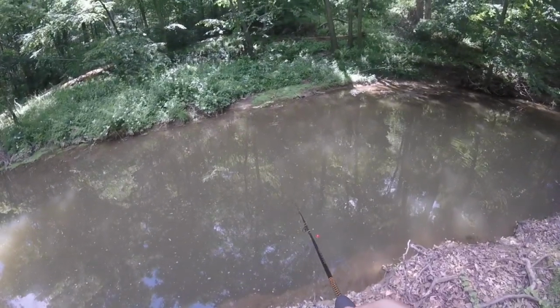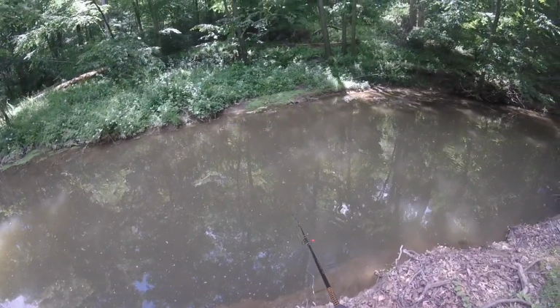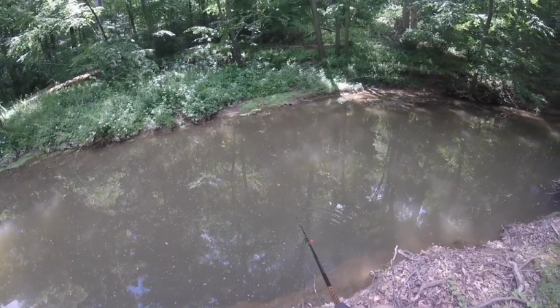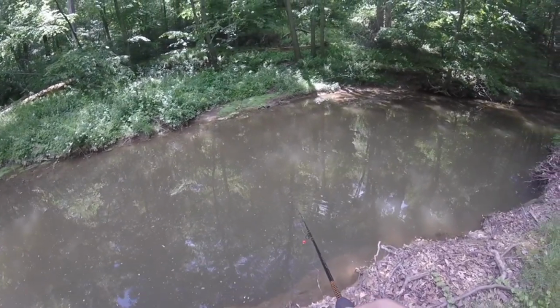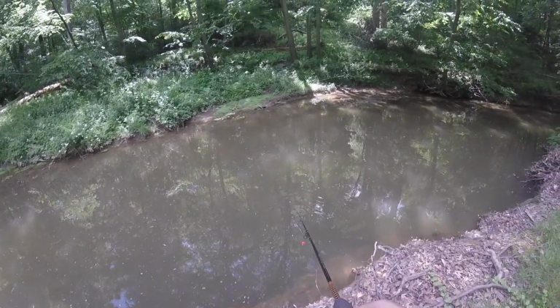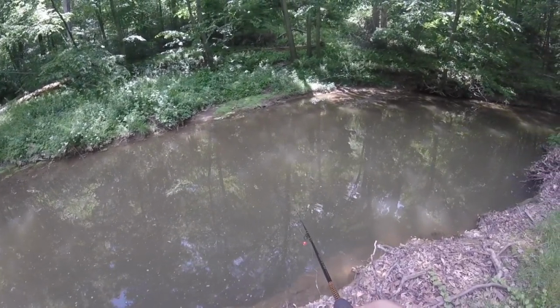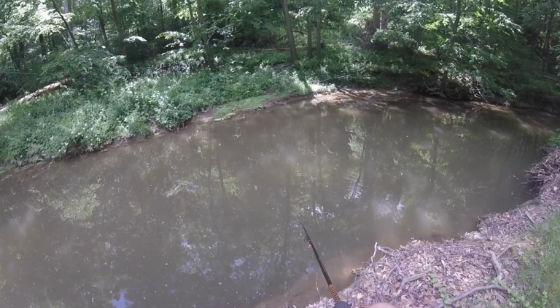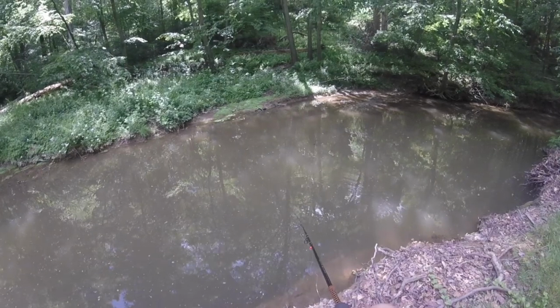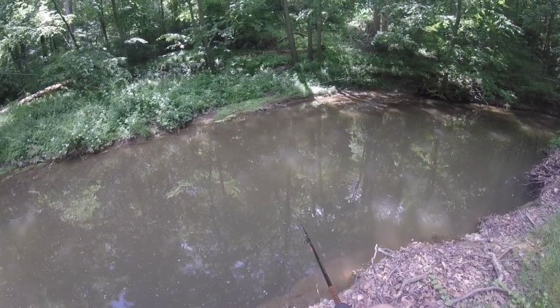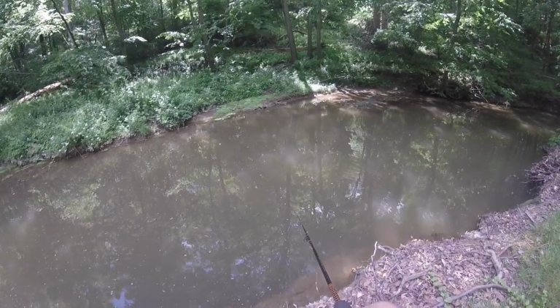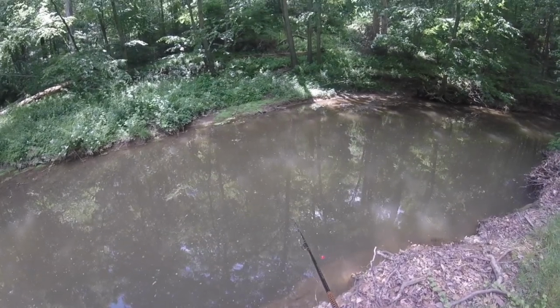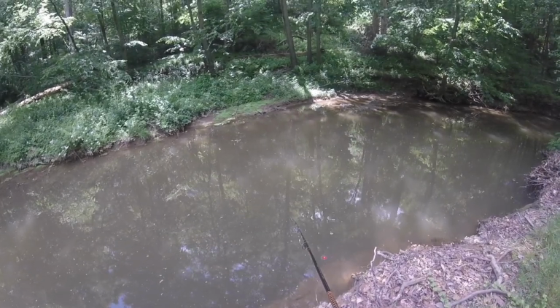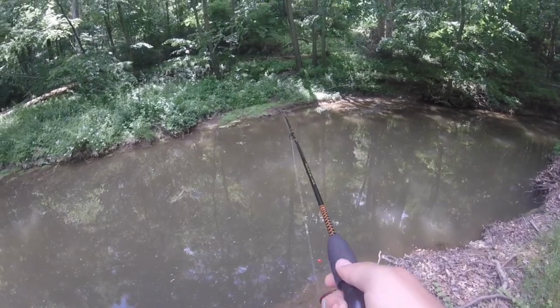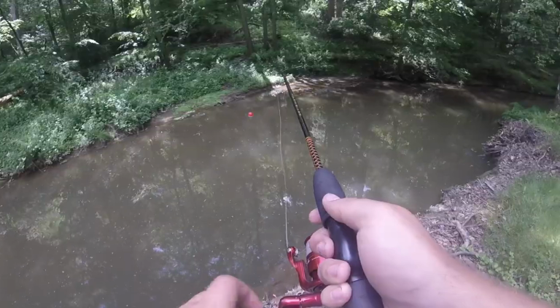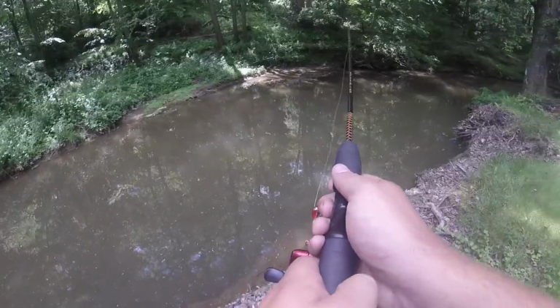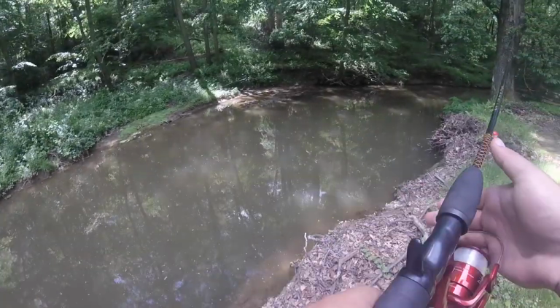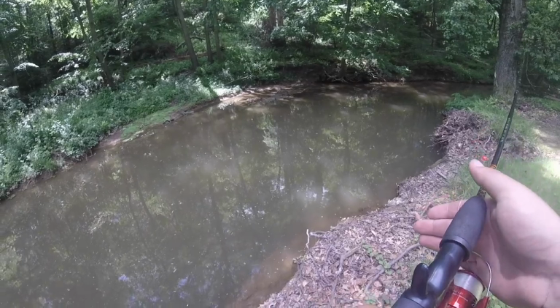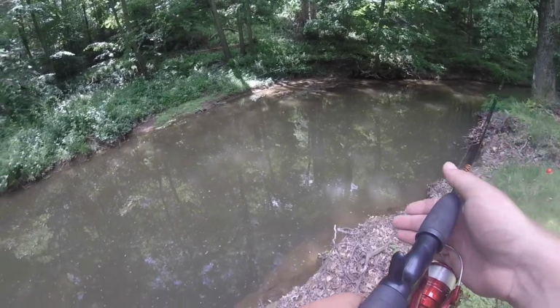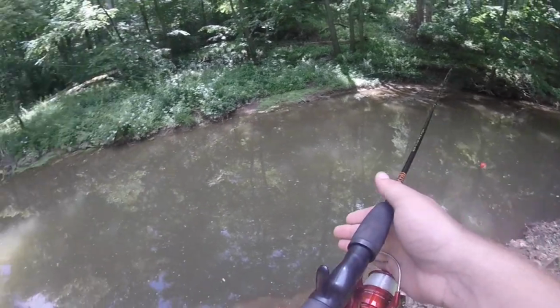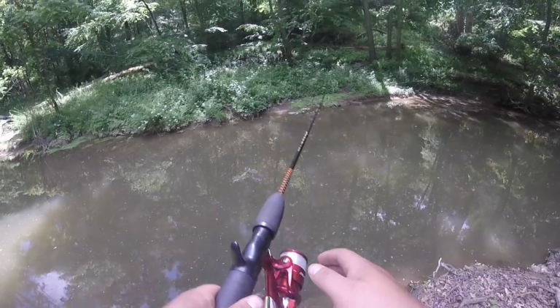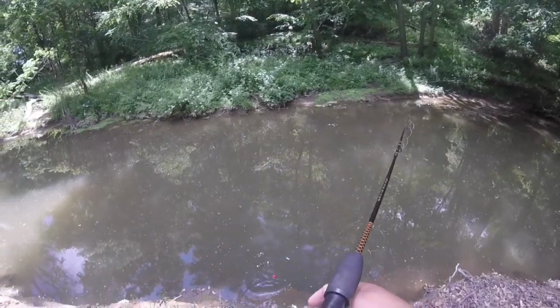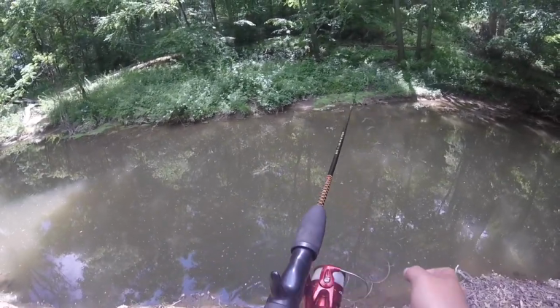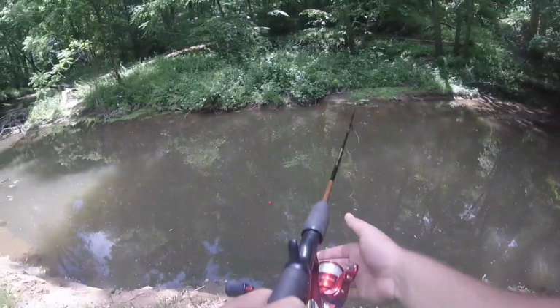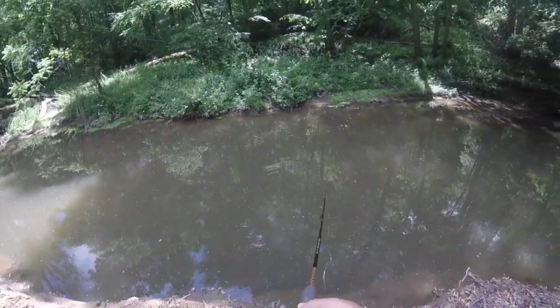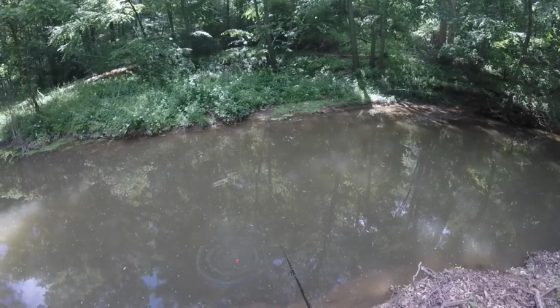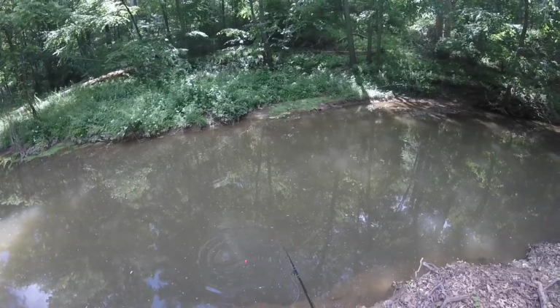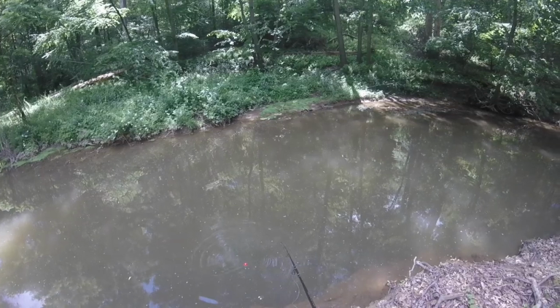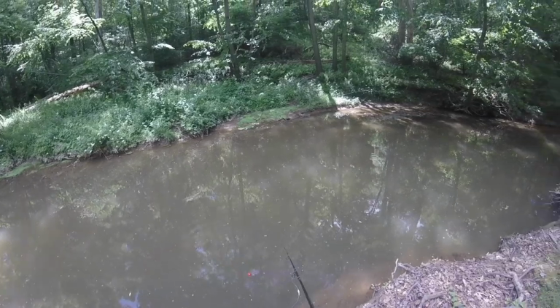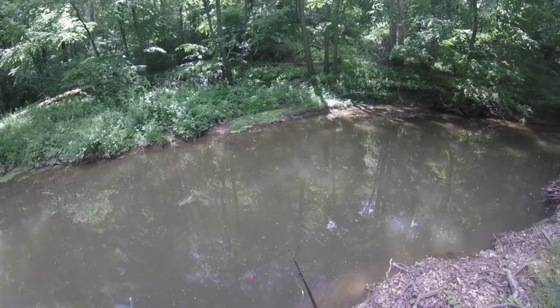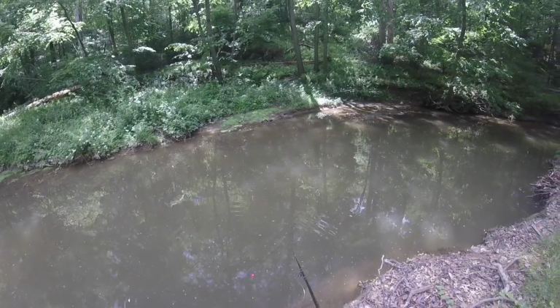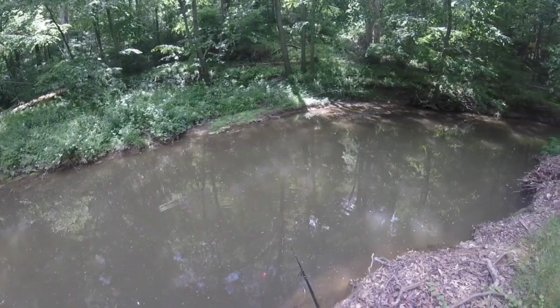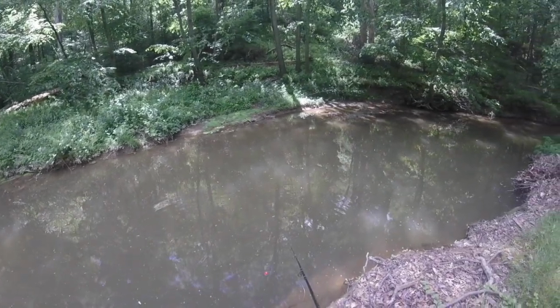Holy cow, did you see that? That was not a creek chub — creek chubs do not do that, that's for sure. That might have been a bass. The way it took that down — could have been a sunny. Could have definitely been a sunny, but whatever that was, it took it down in a heartbeat.